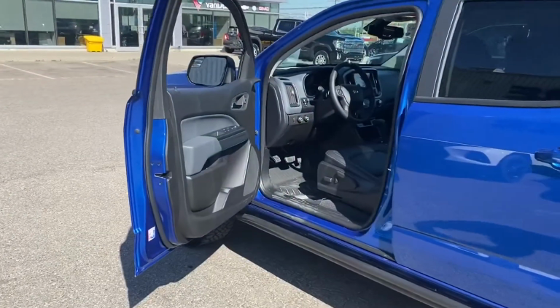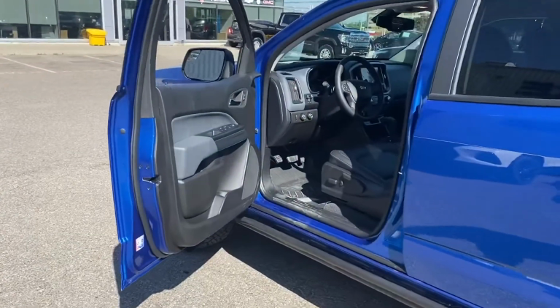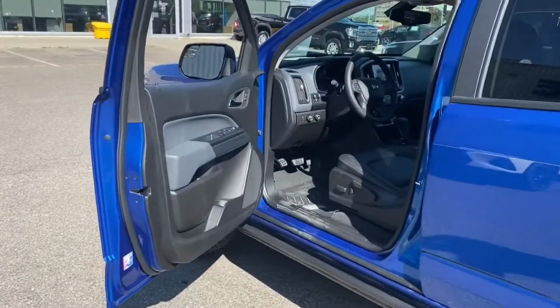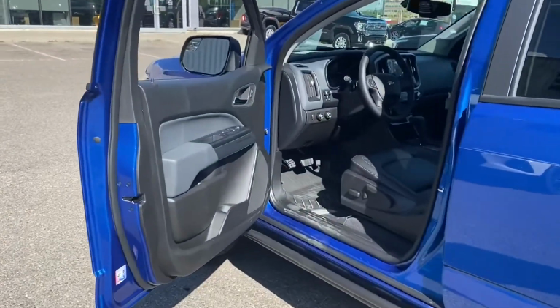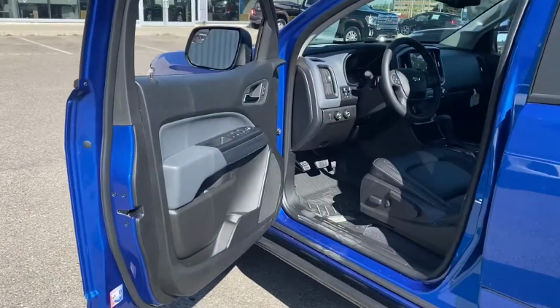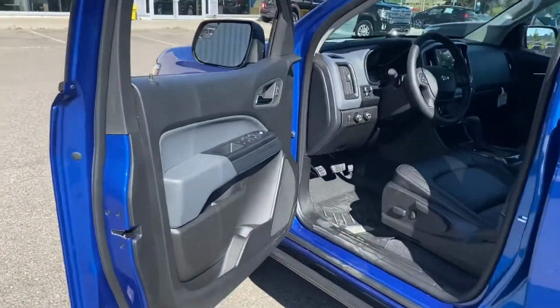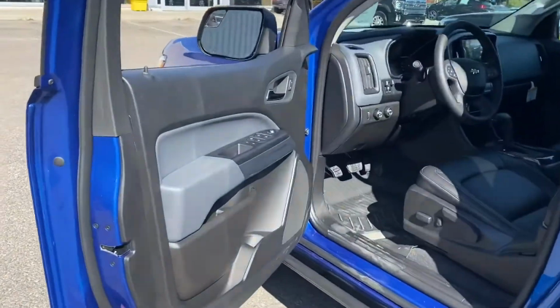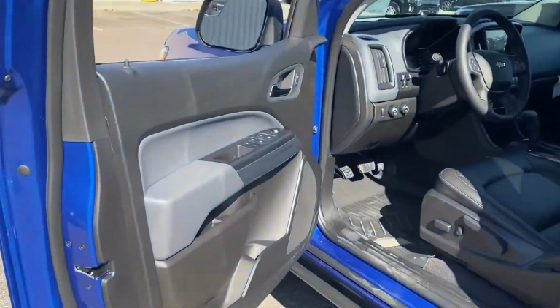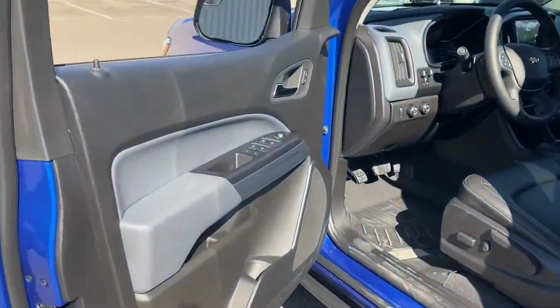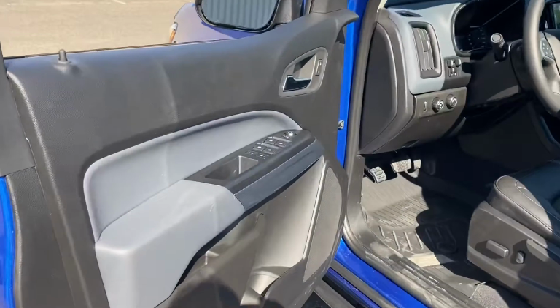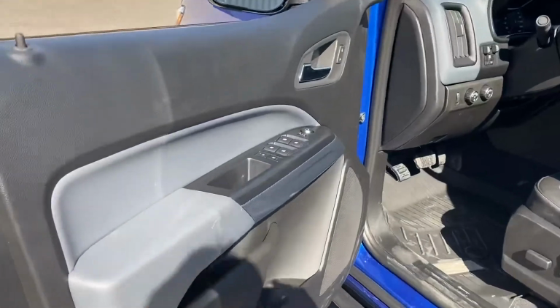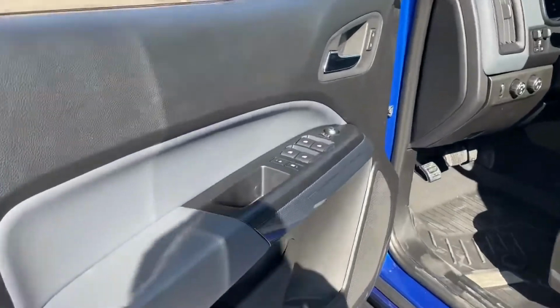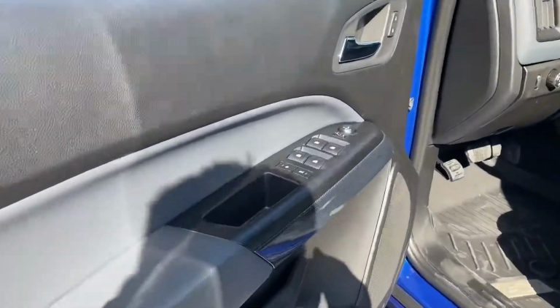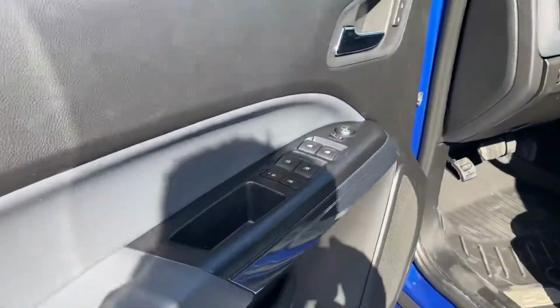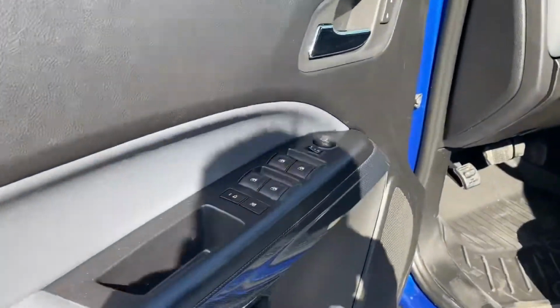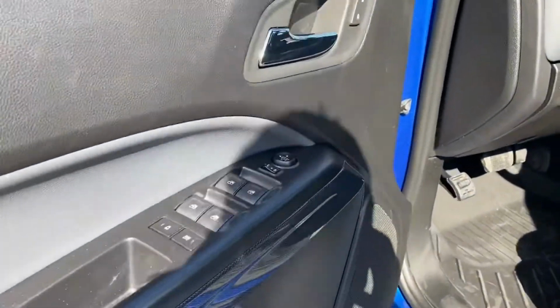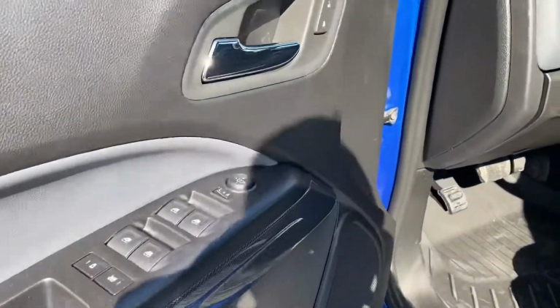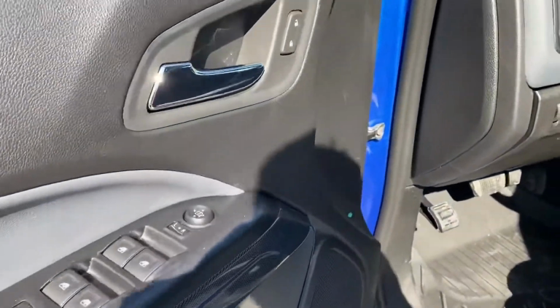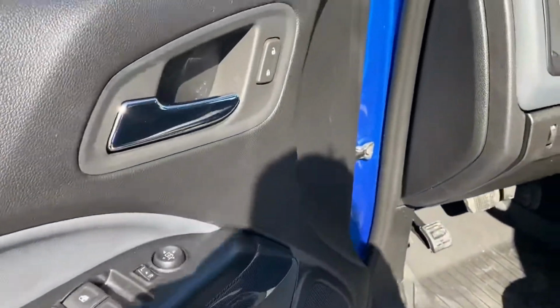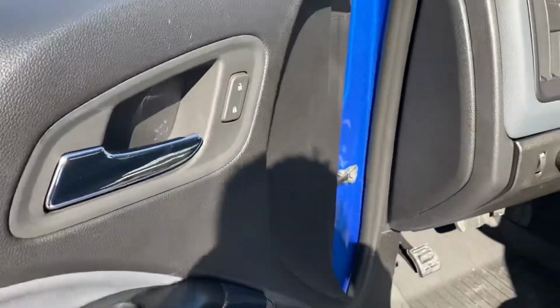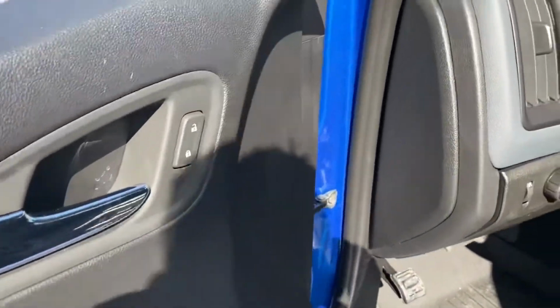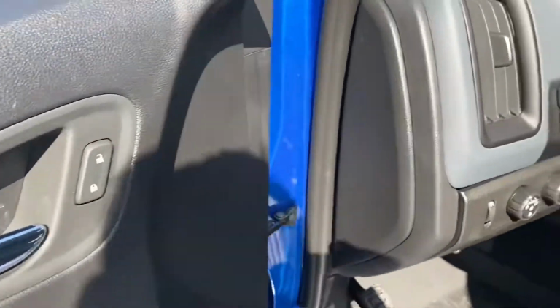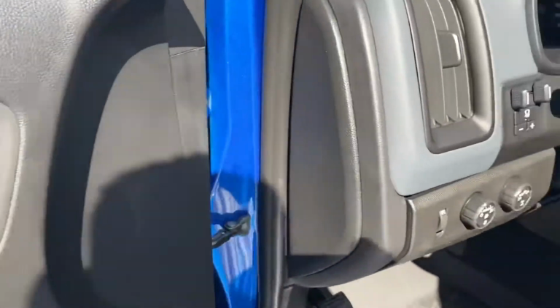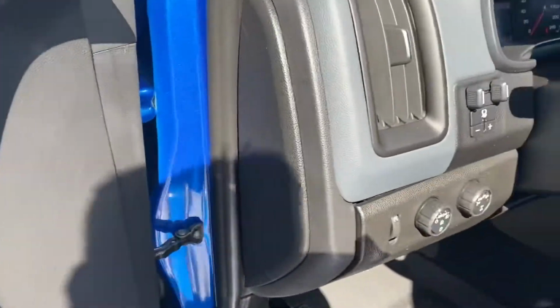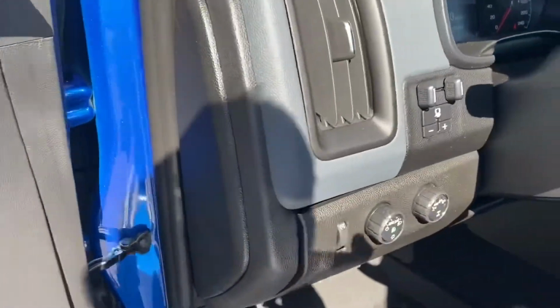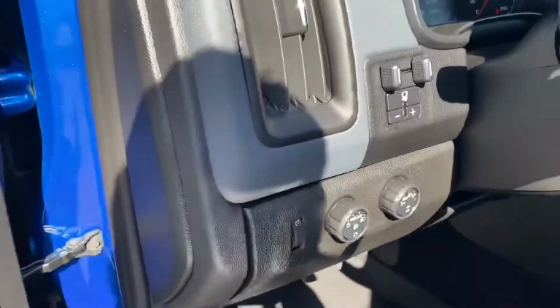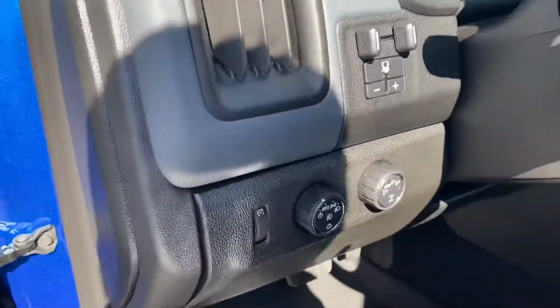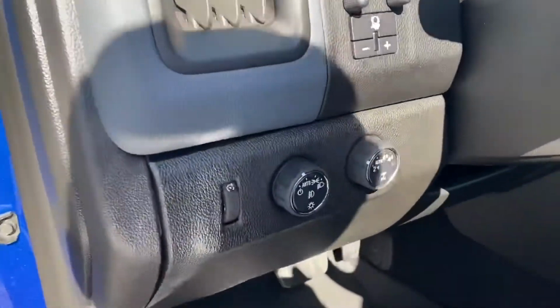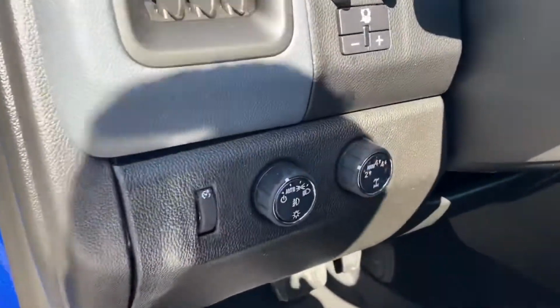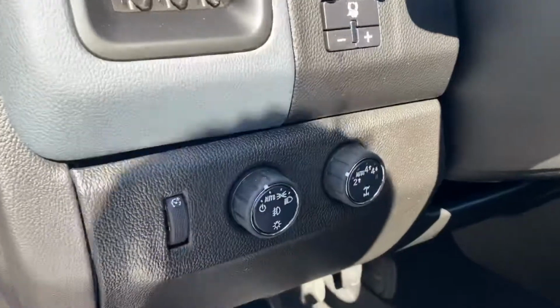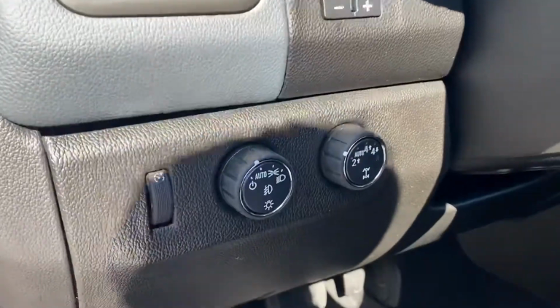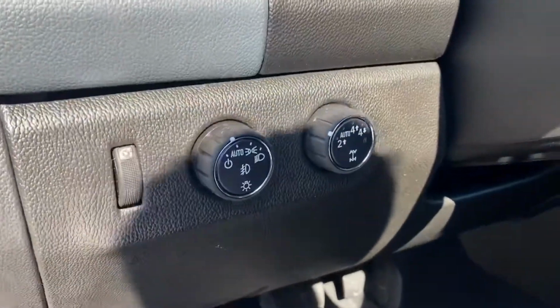Let's check out the driver's side. On the door, we have power locks and windows. Our AutoTrac 4x4 allows not only two-wheel drive and four-wheel drive, but all-wheel drive as well.